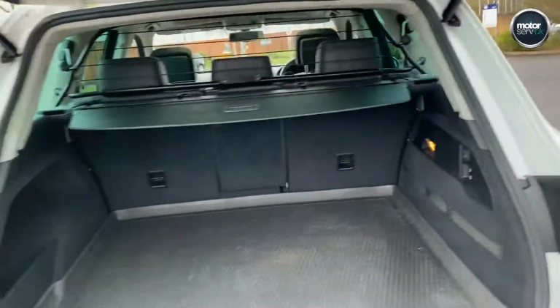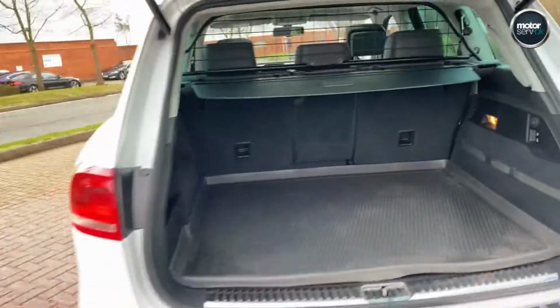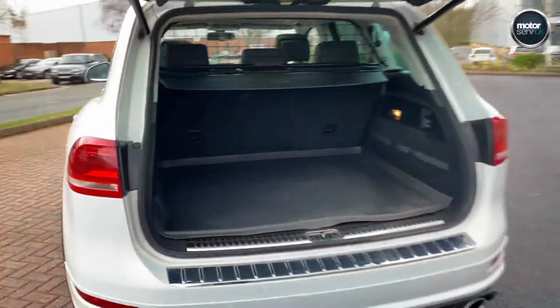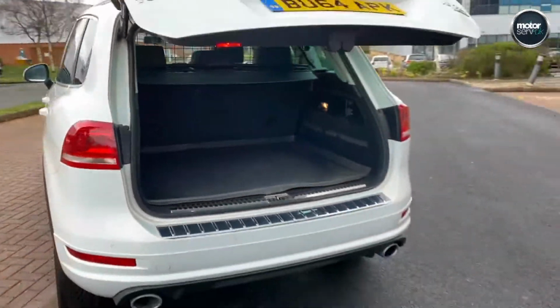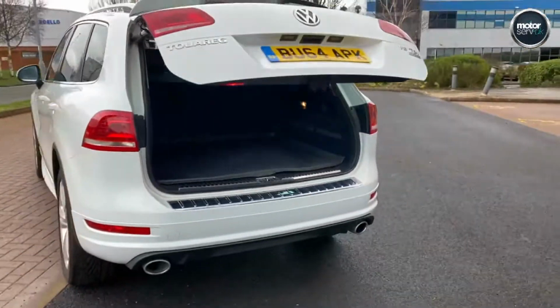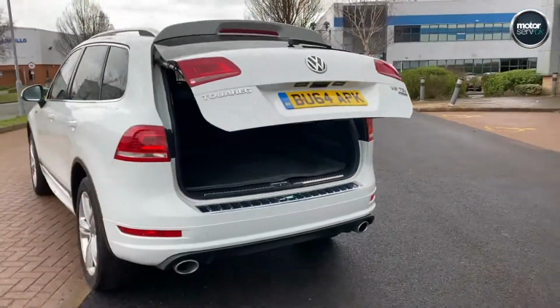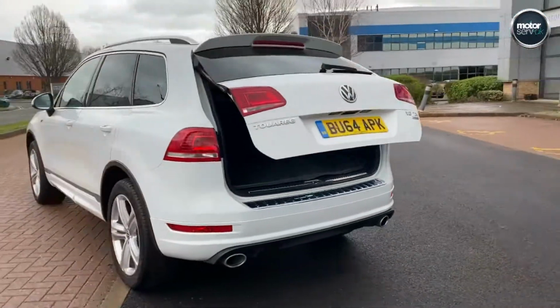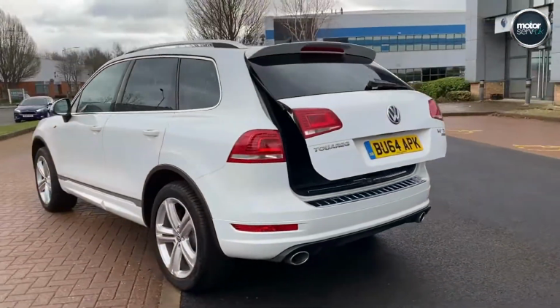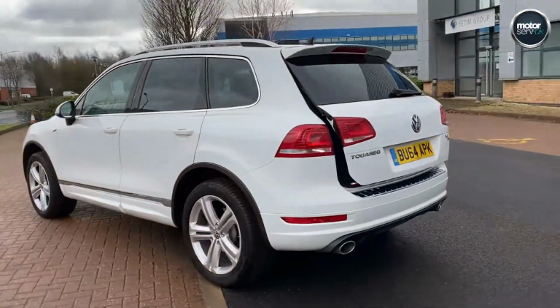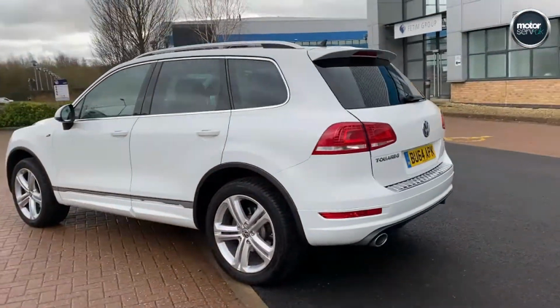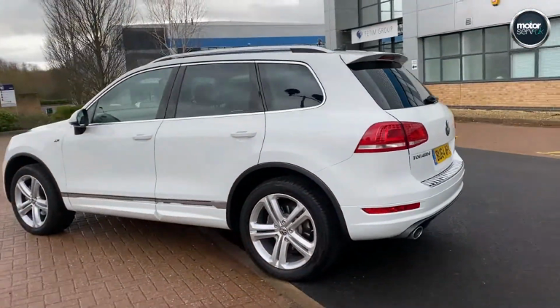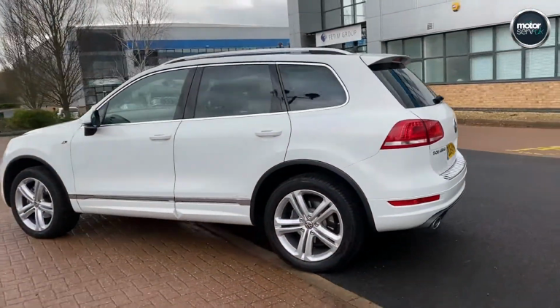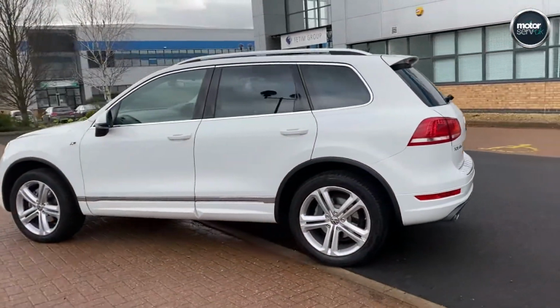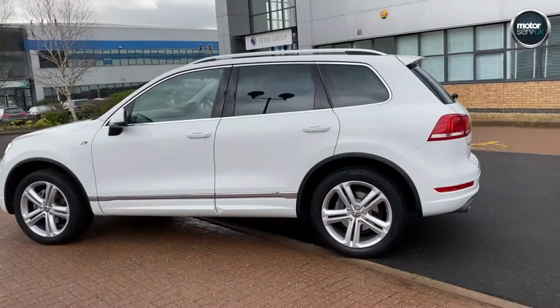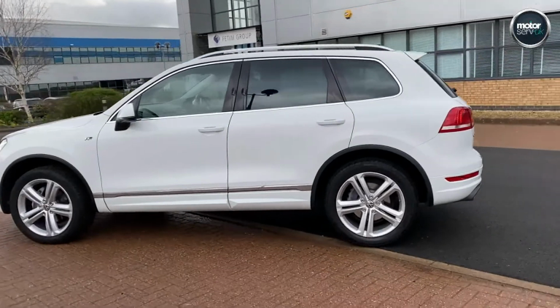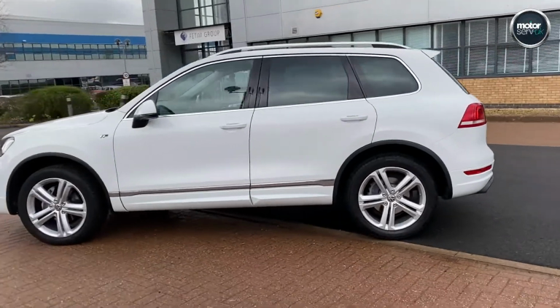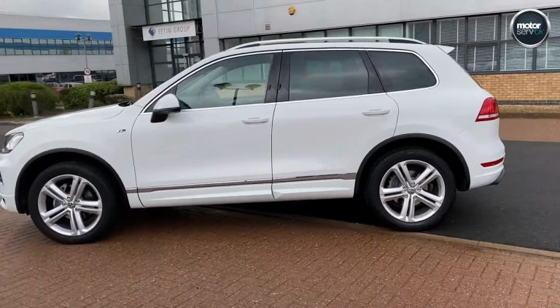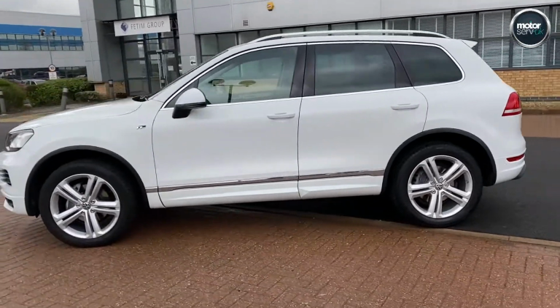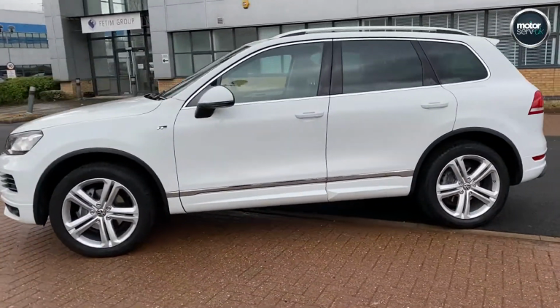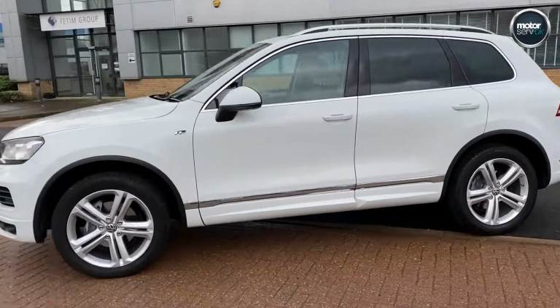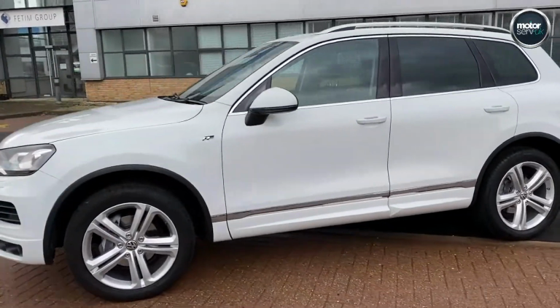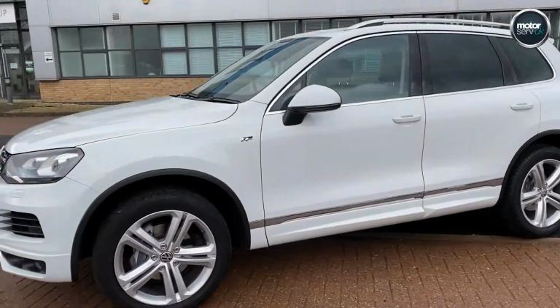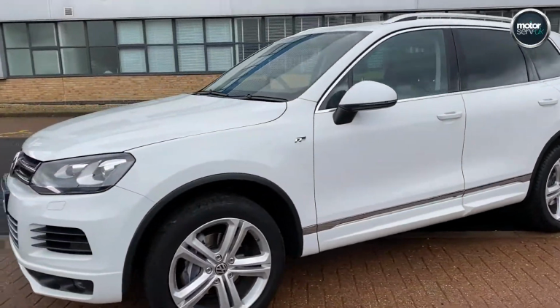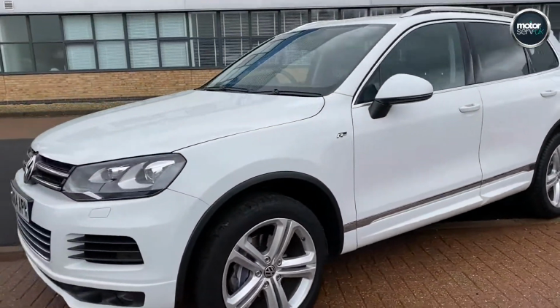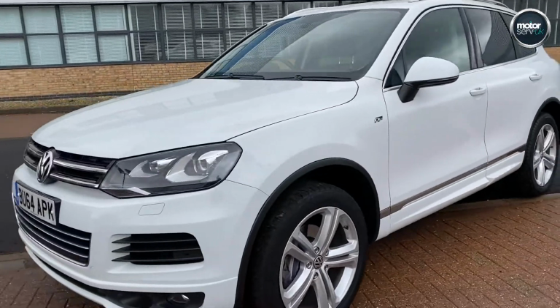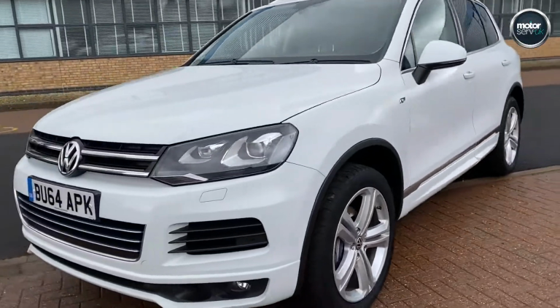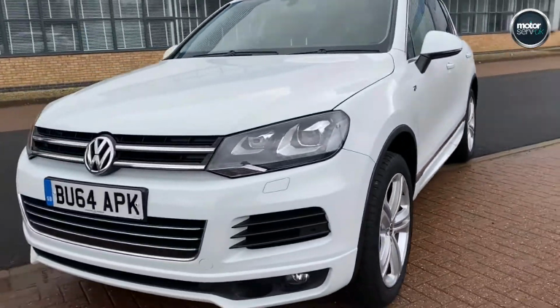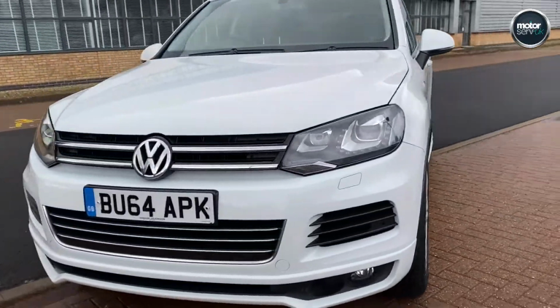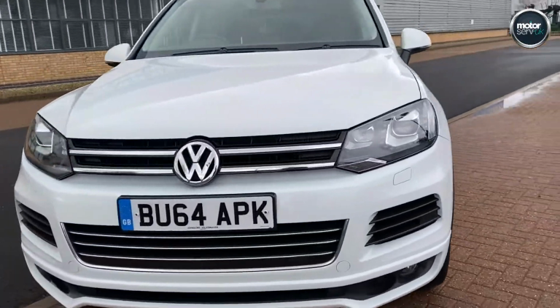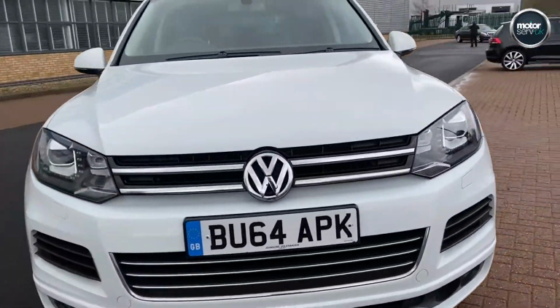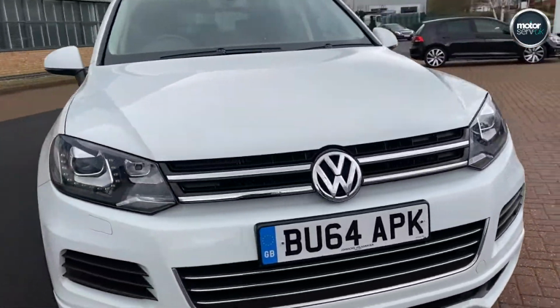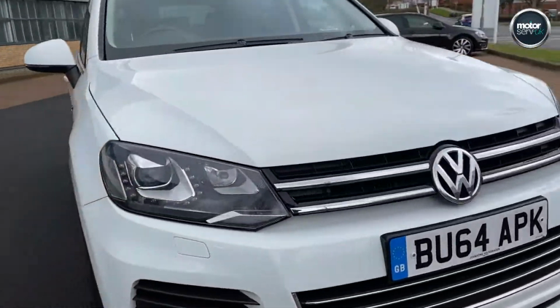It's a real practical car. Lovely condition — rear tints, no marks, none on the alloys either. It's a 2014, 64 plate.